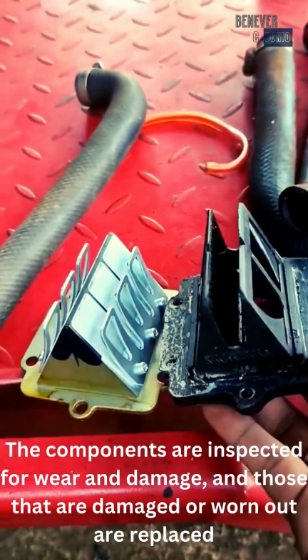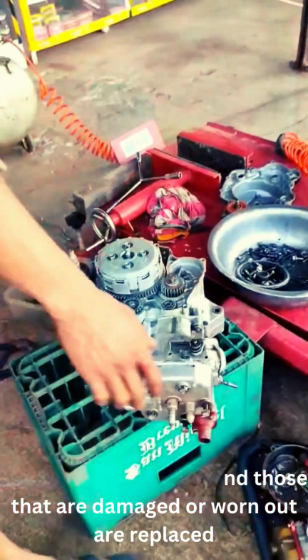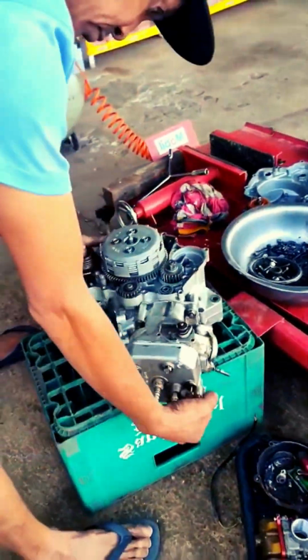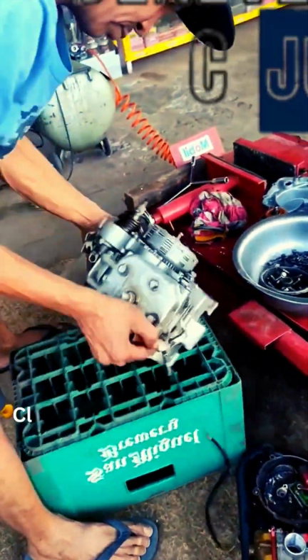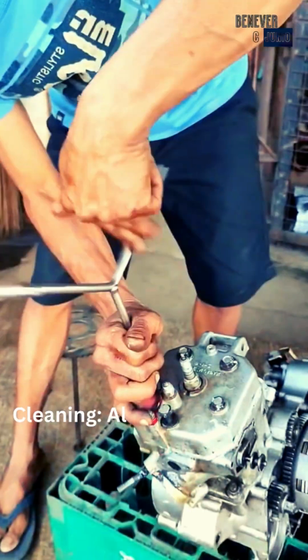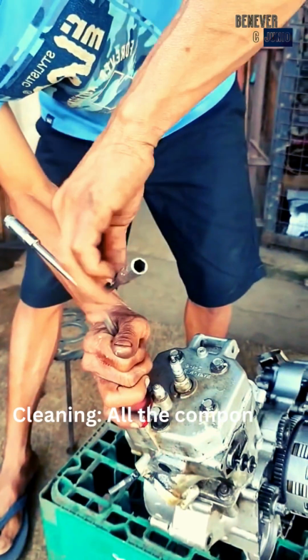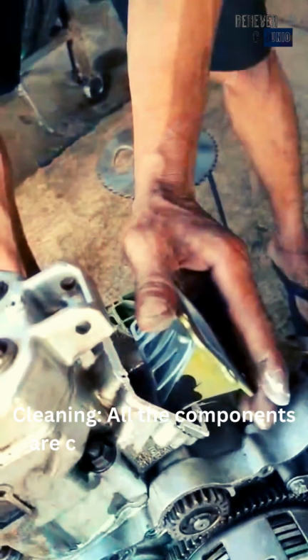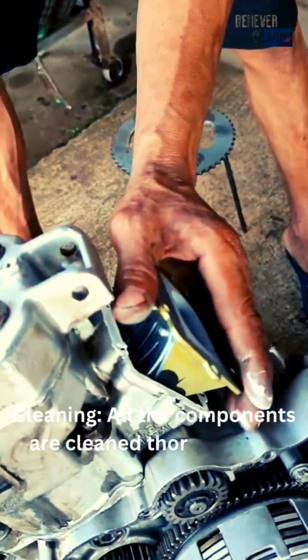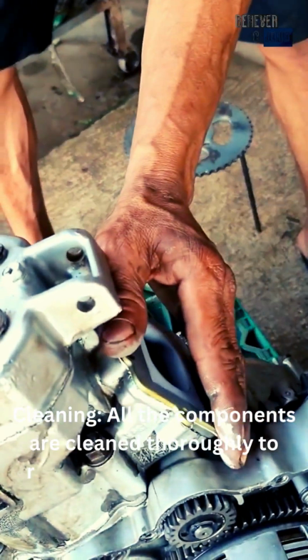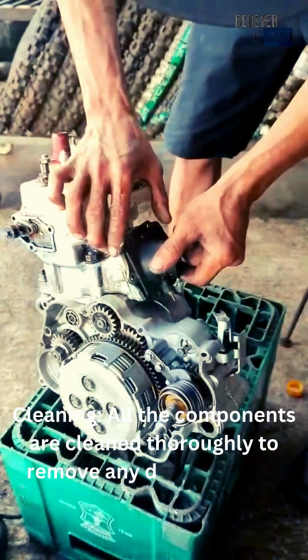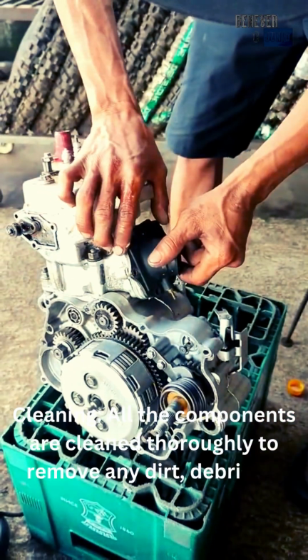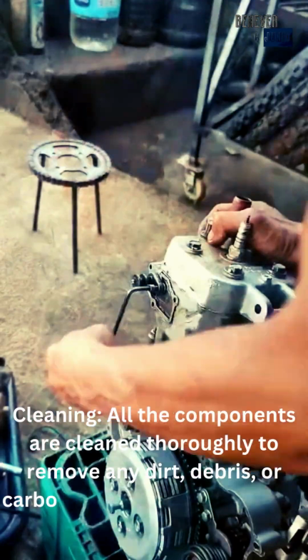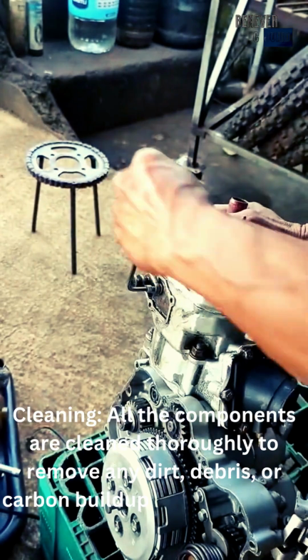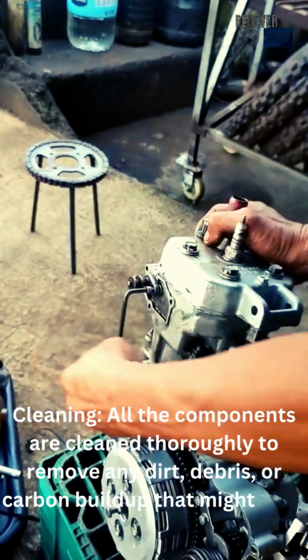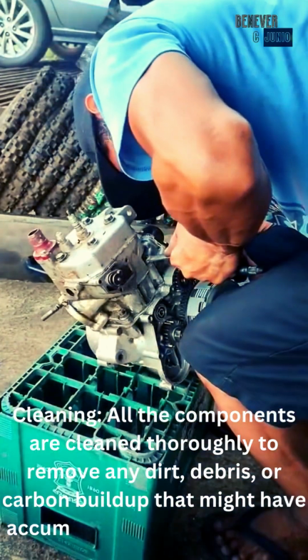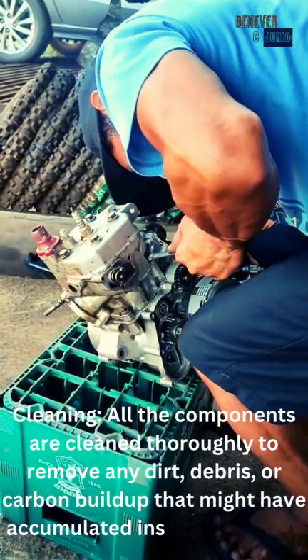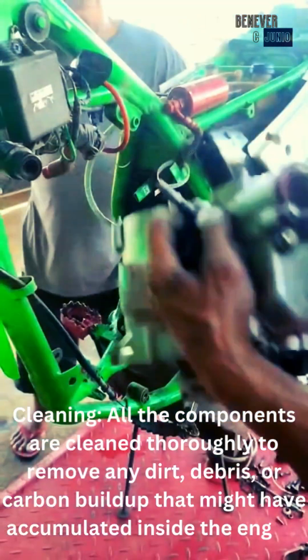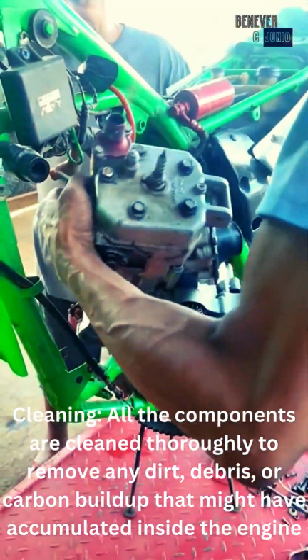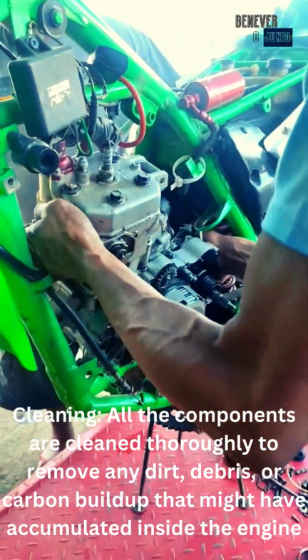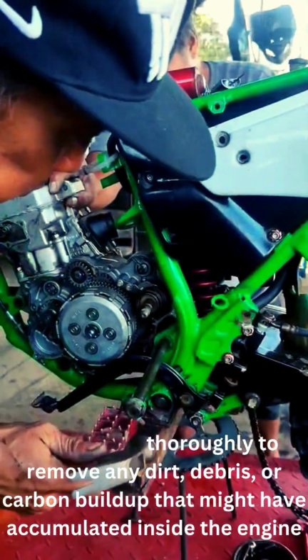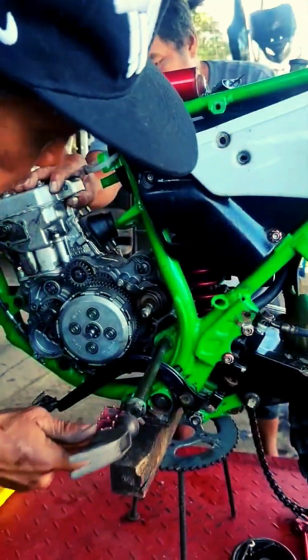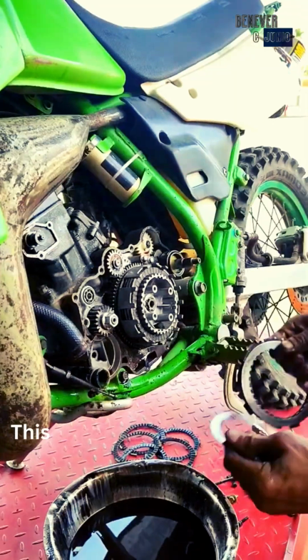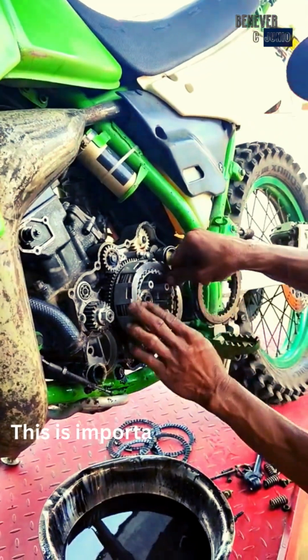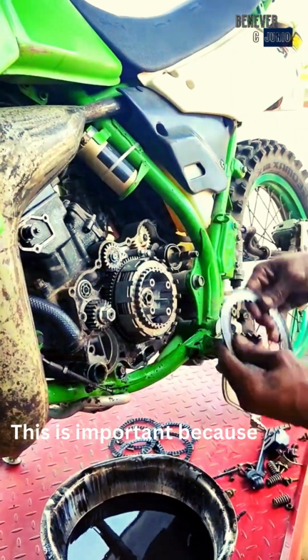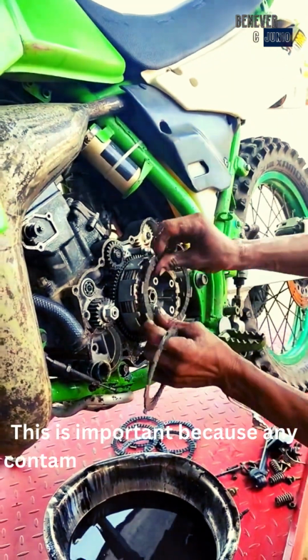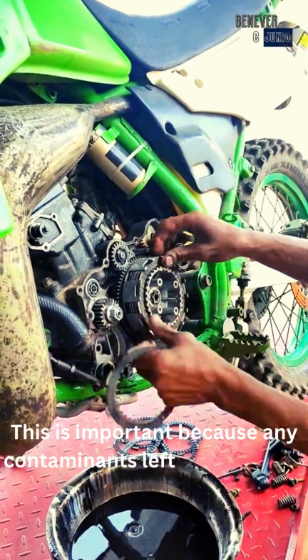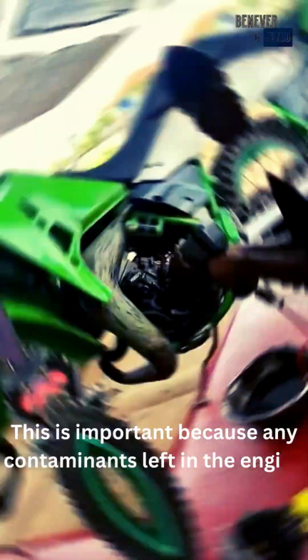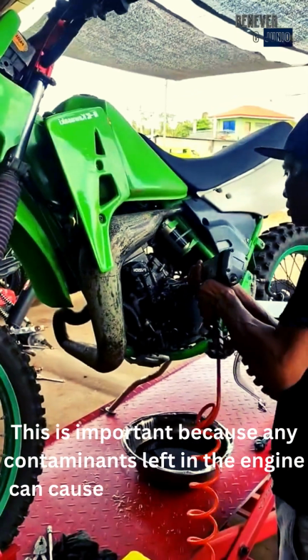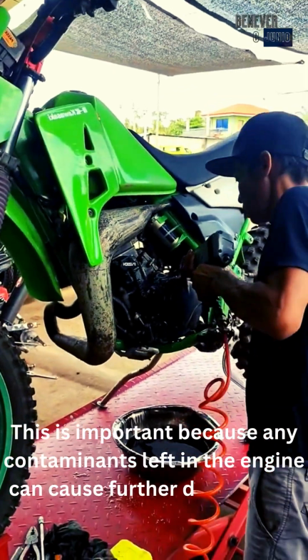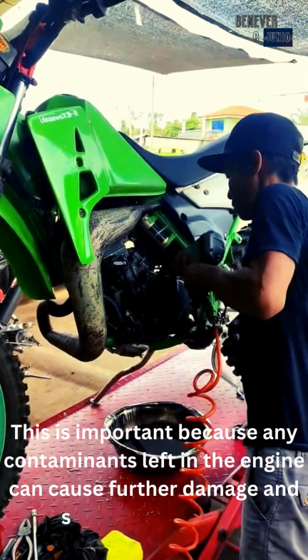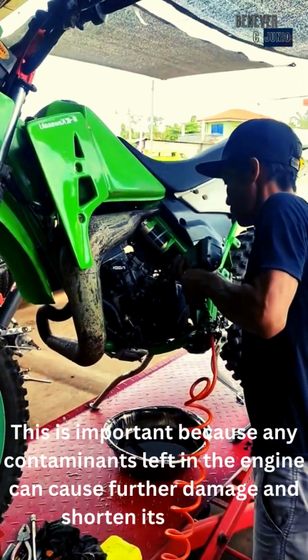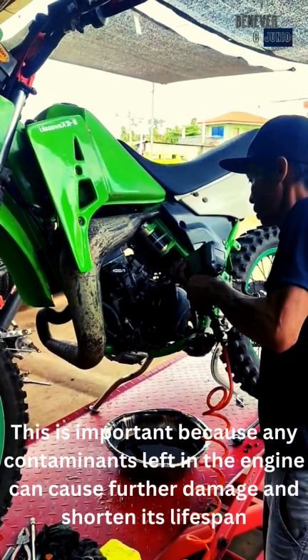Cleaning: all the components are cleaned thoroughly to remove any dirt, debris, or carbon buildup that might have accumulated inside the engine. This is important because any contaminants left in the engine can cause further damage and shorten its lifespan.